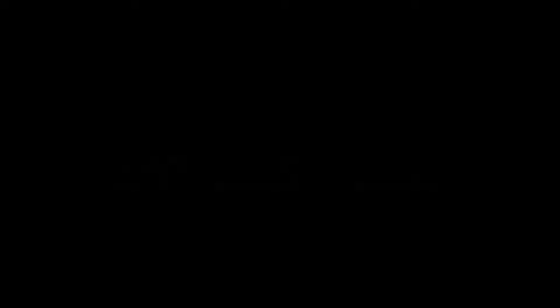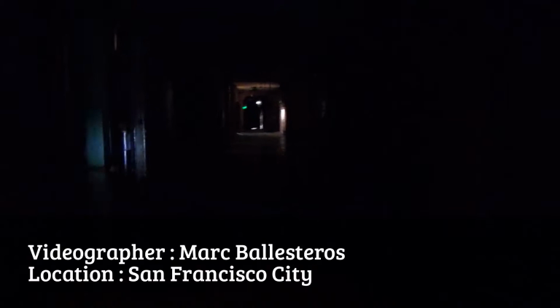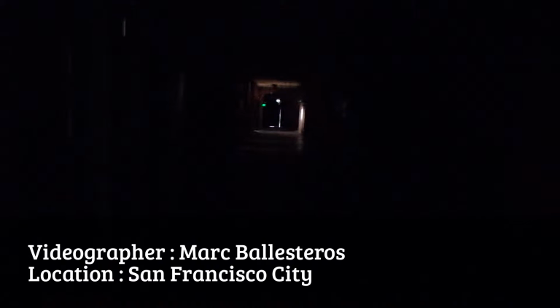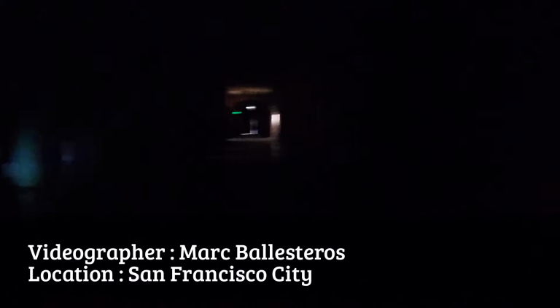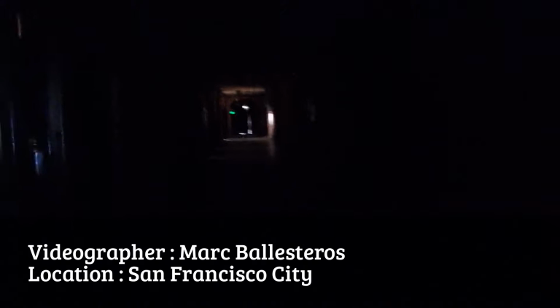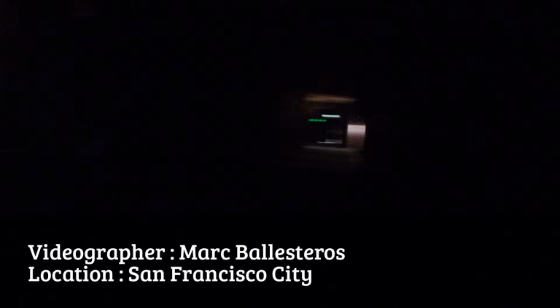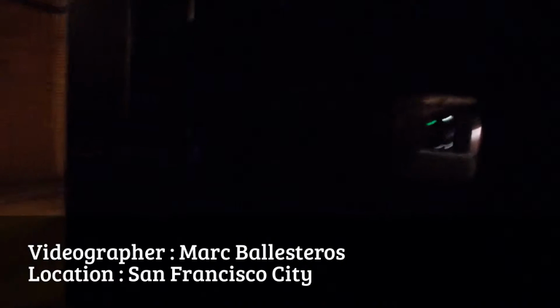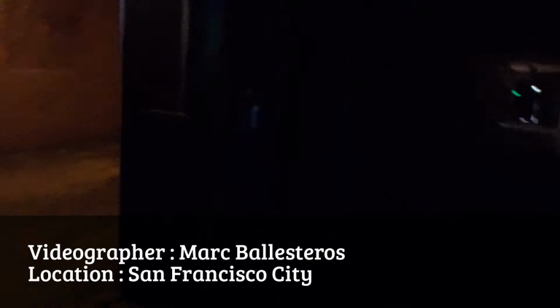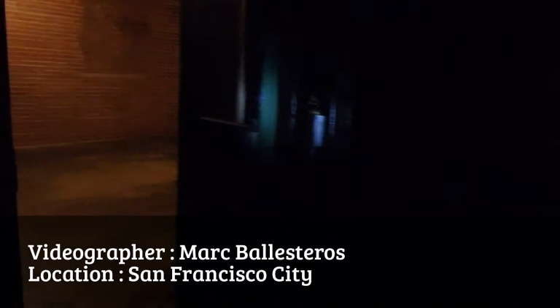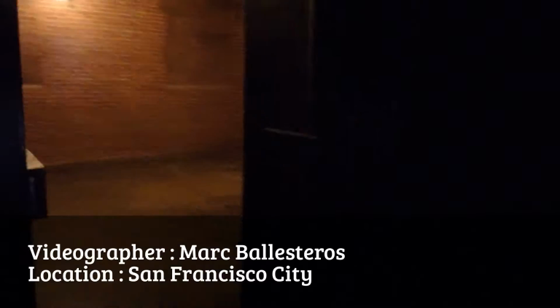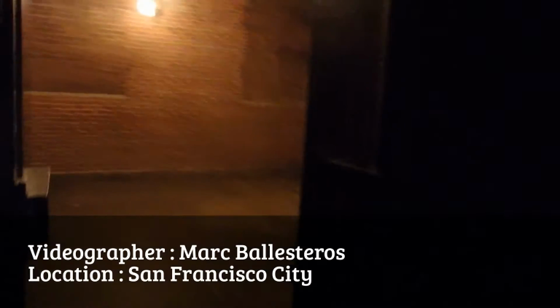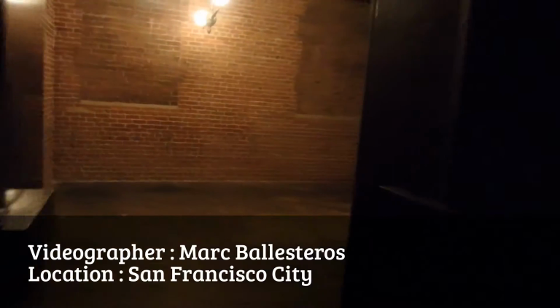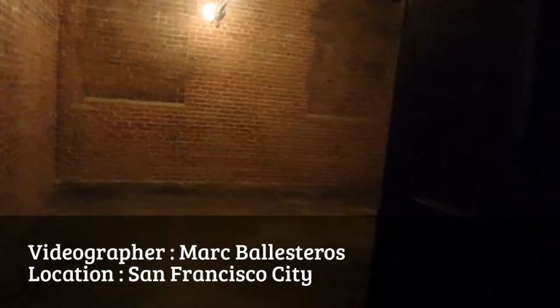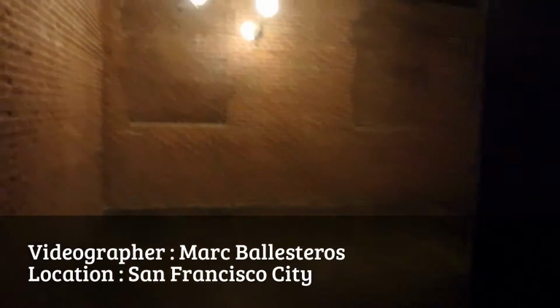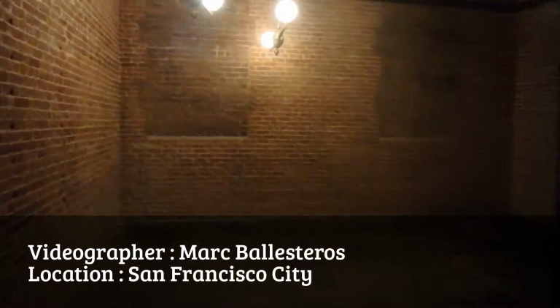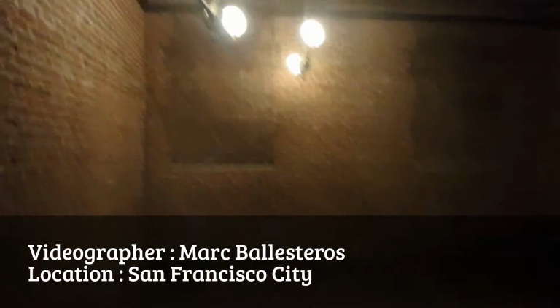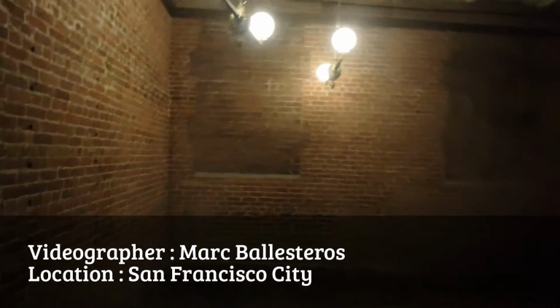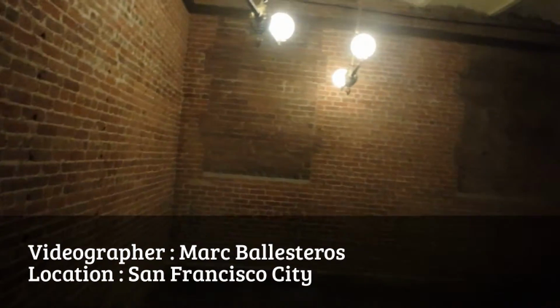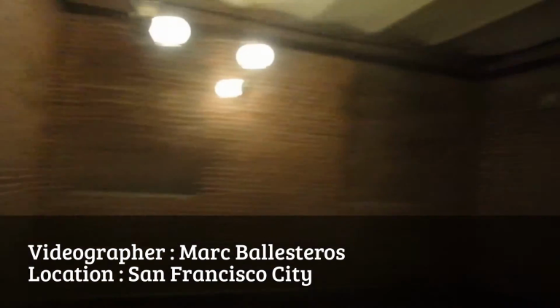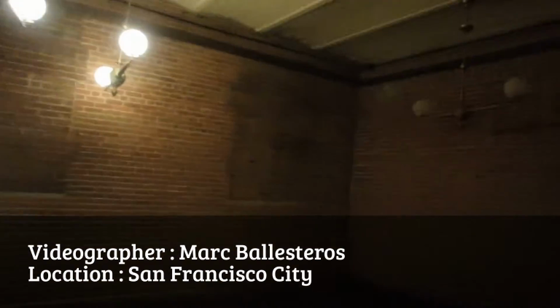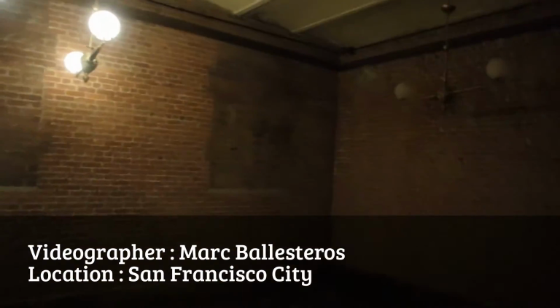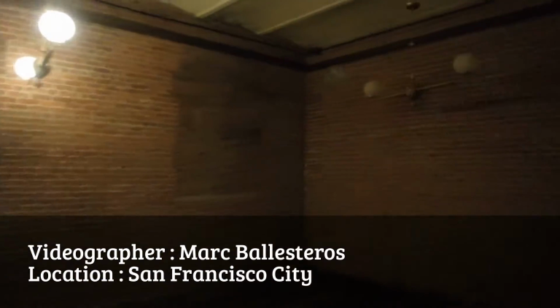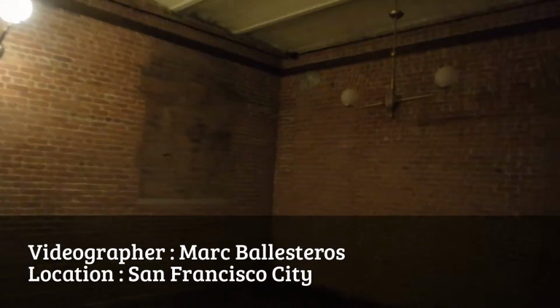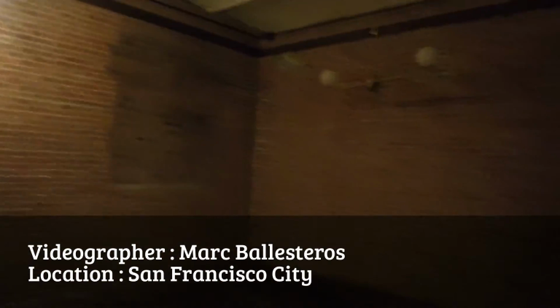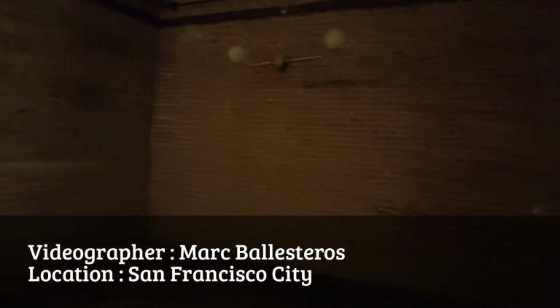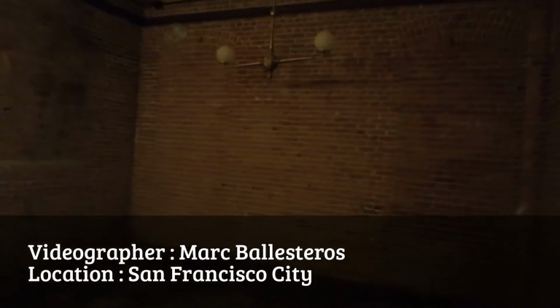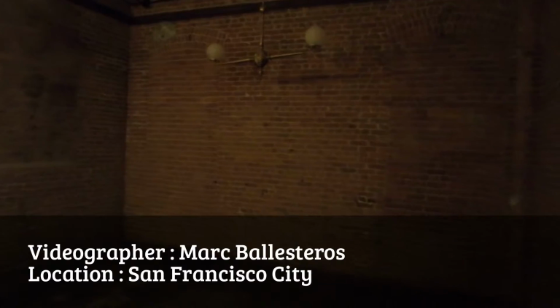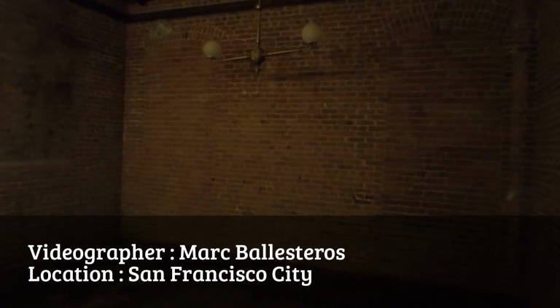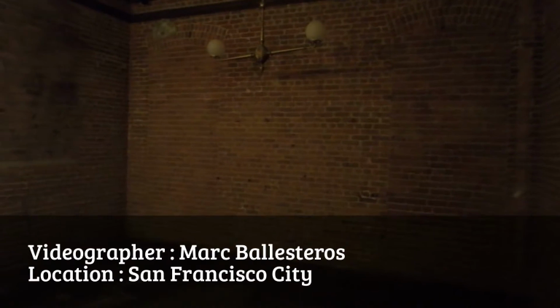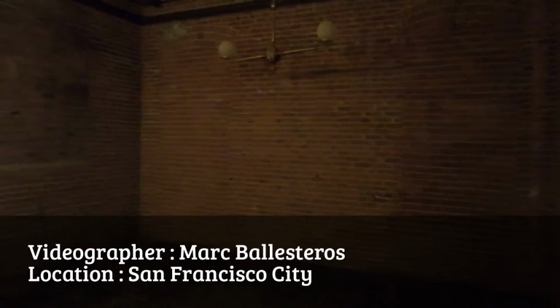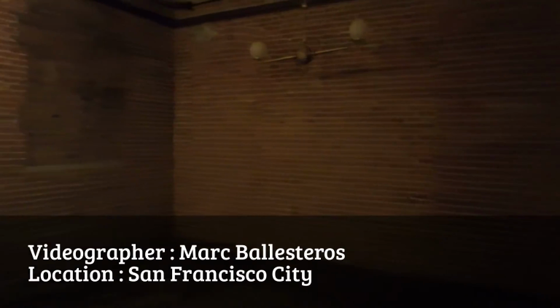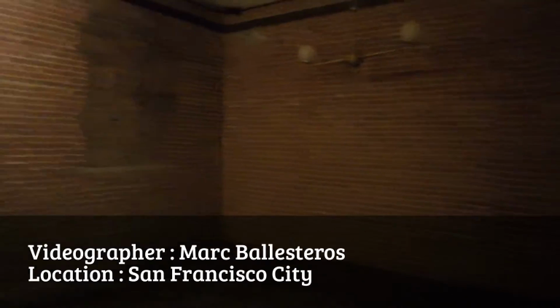This is where they kept, I want to say like 70% of the currency in the U.S. at one time. Here? This building — it's a treasury building. It's a historical building now.